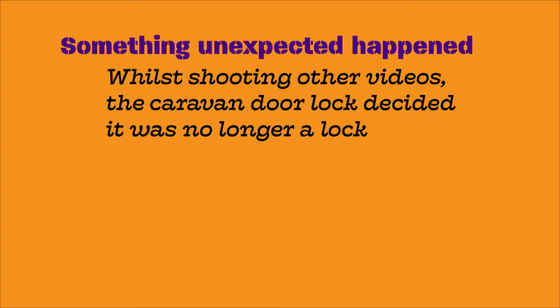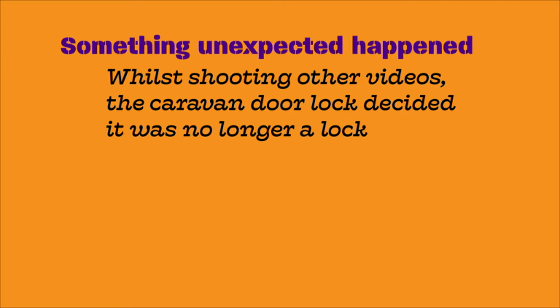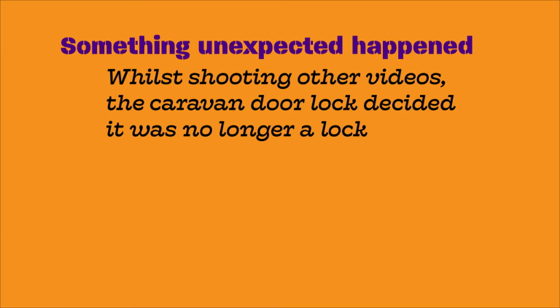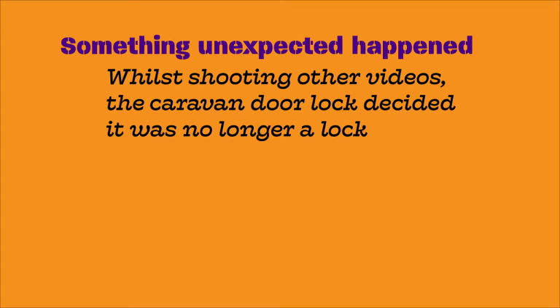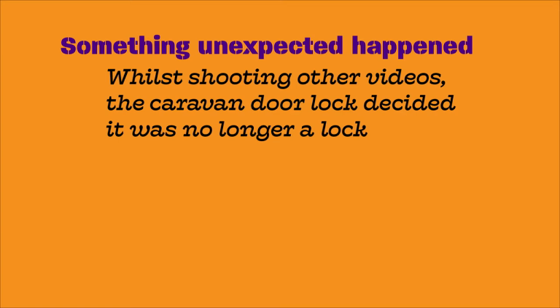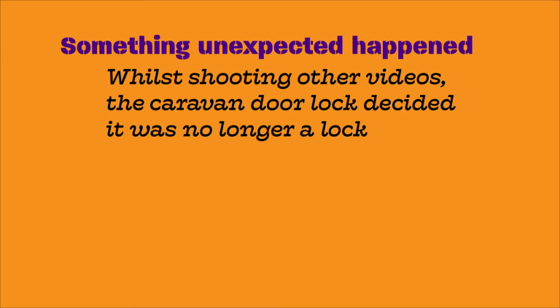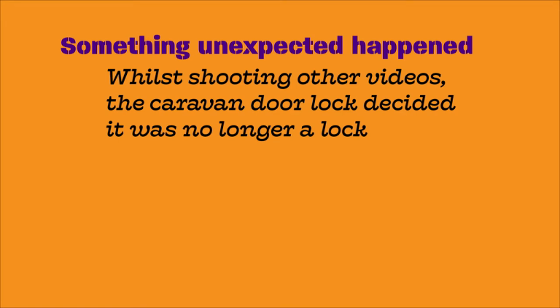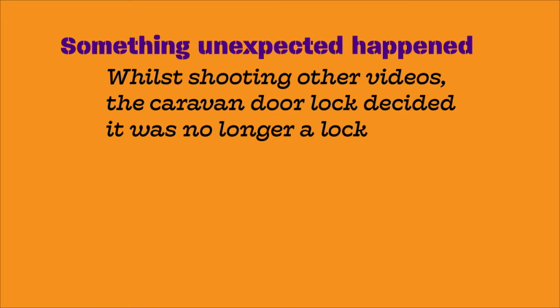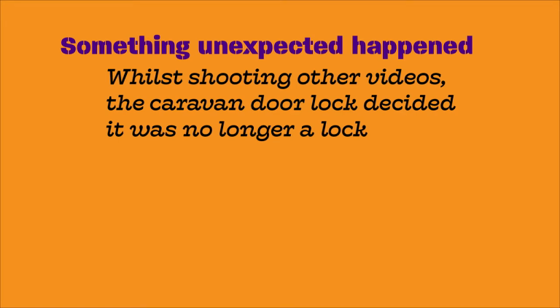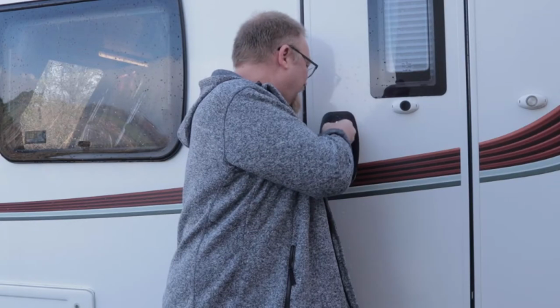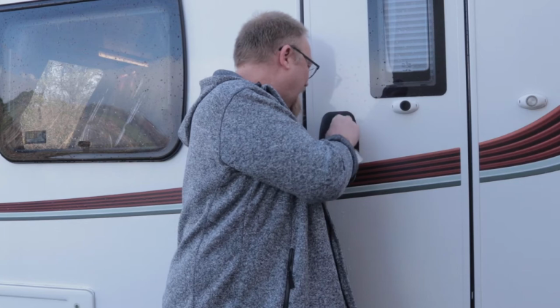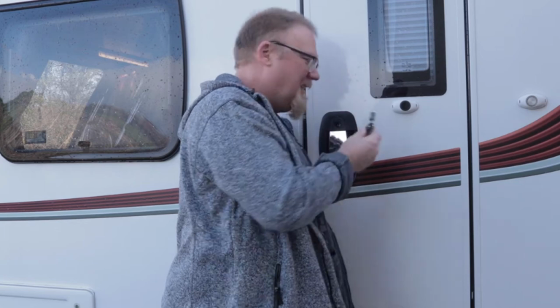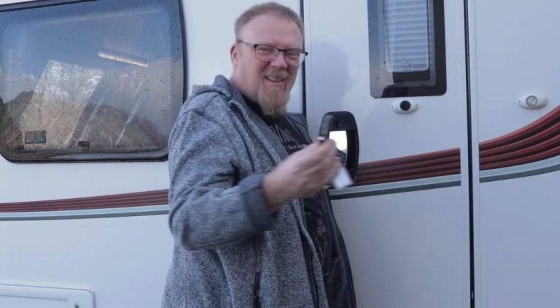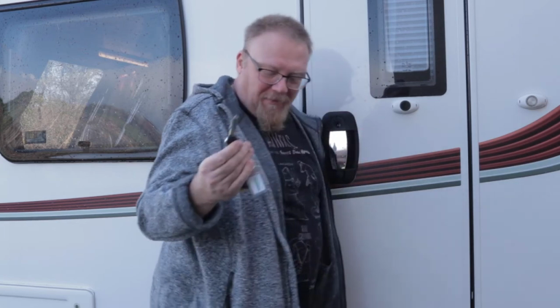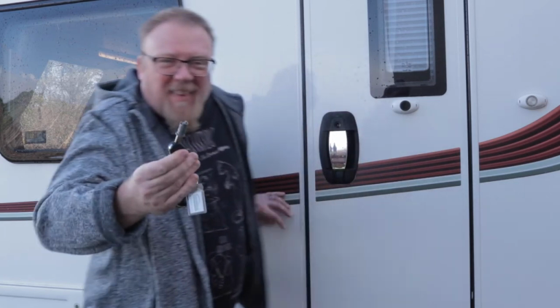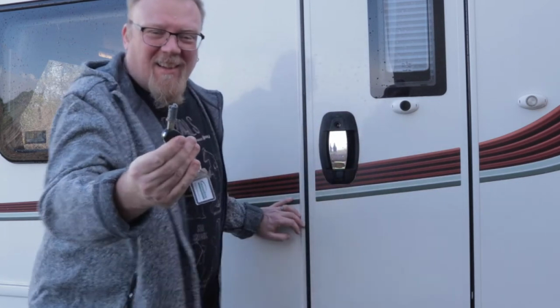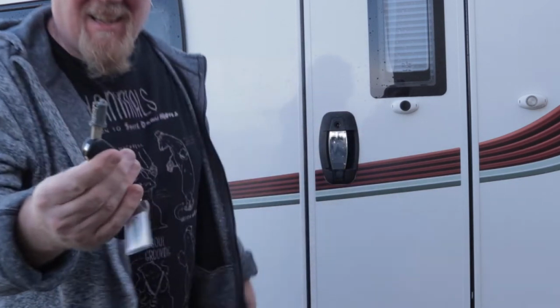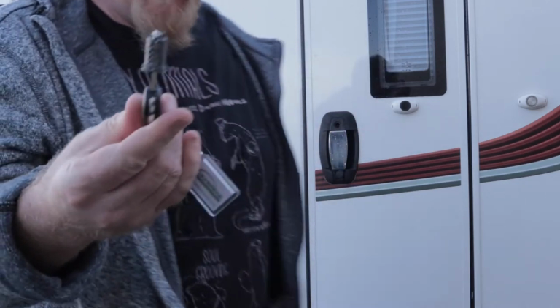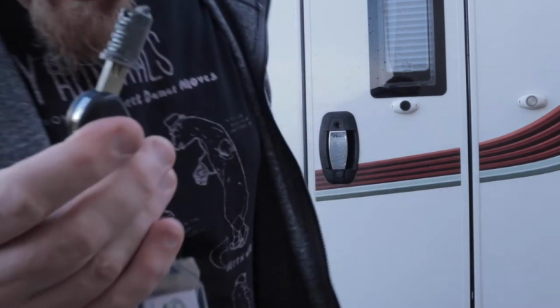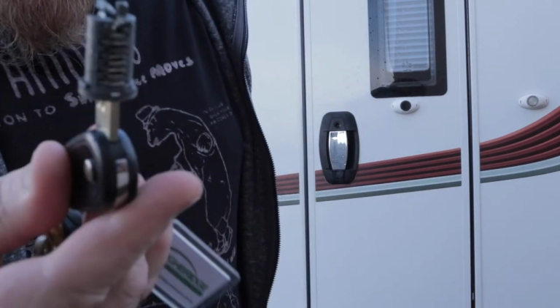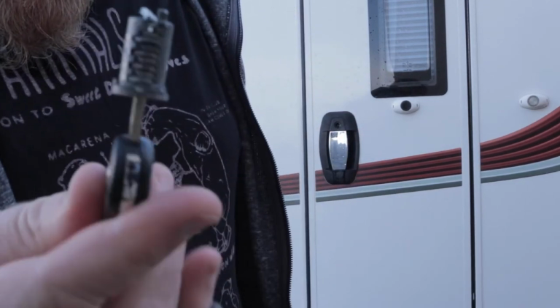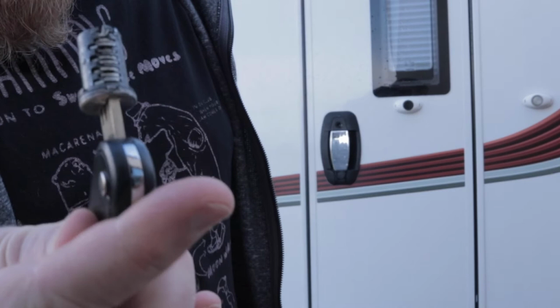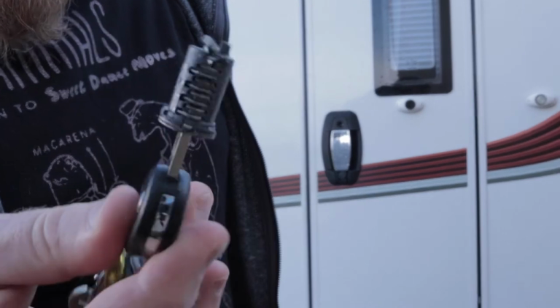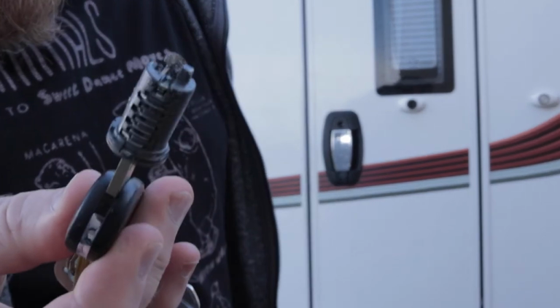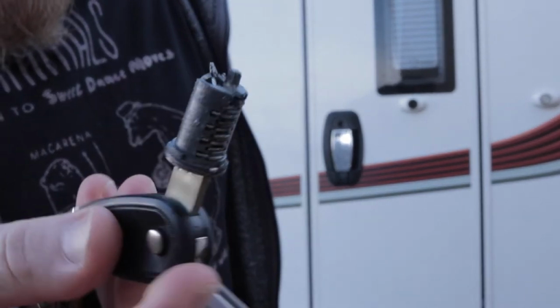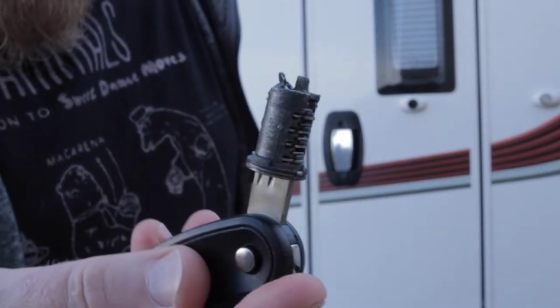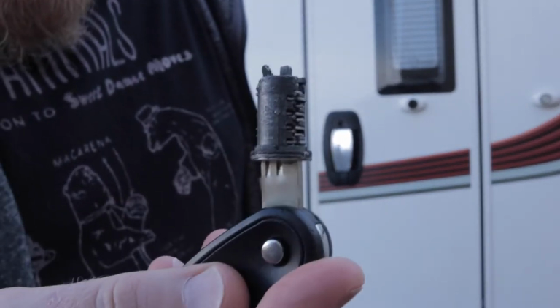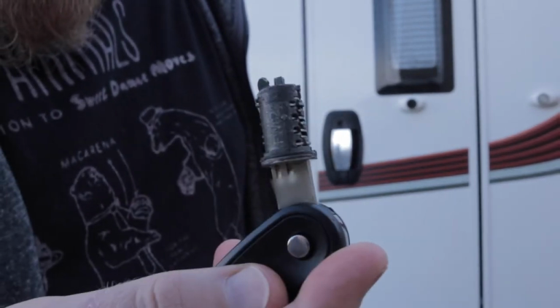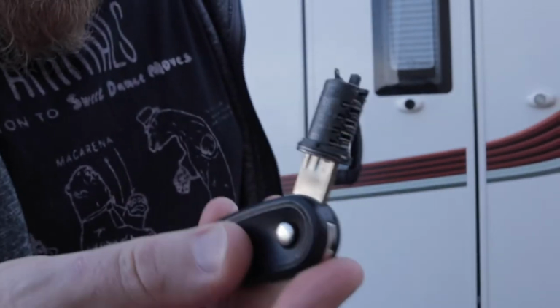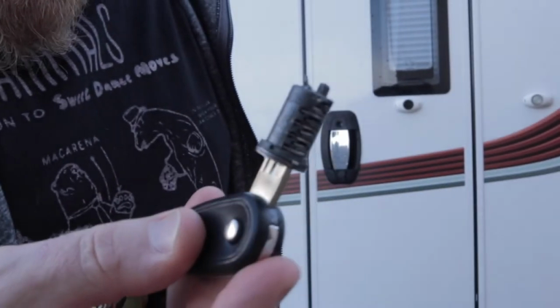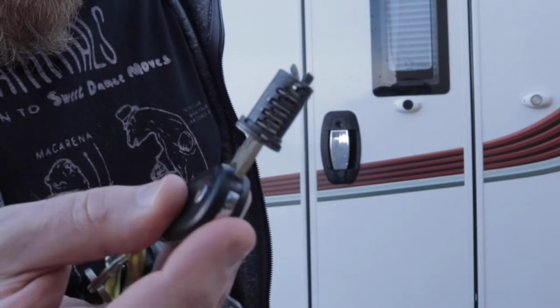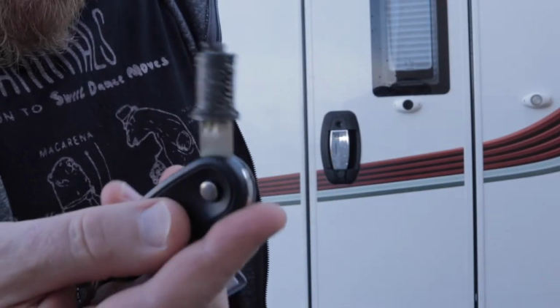We were filming another video and then this happened. So far from ideal — we're going to see if this can be repaired. It looks a little bit mangled.